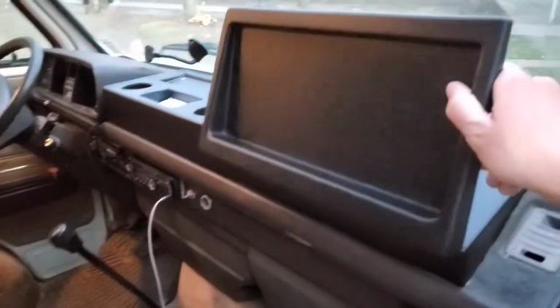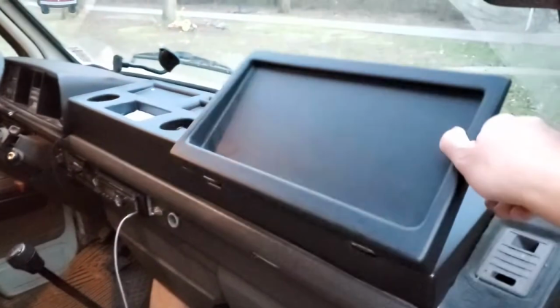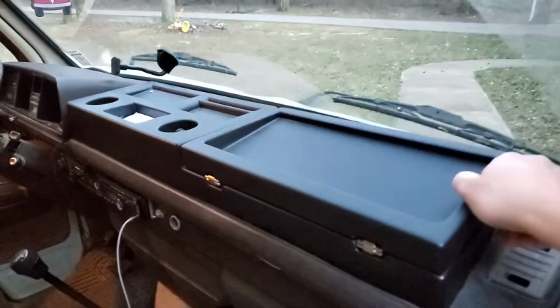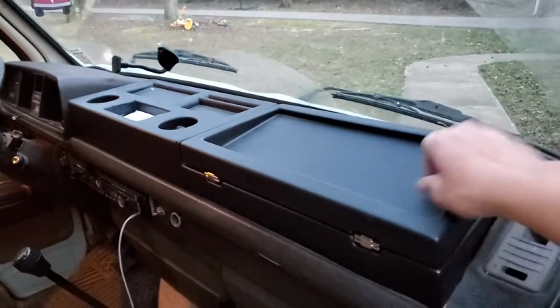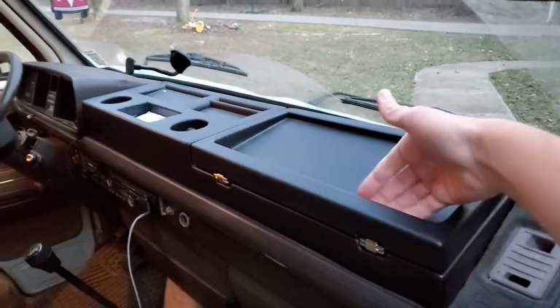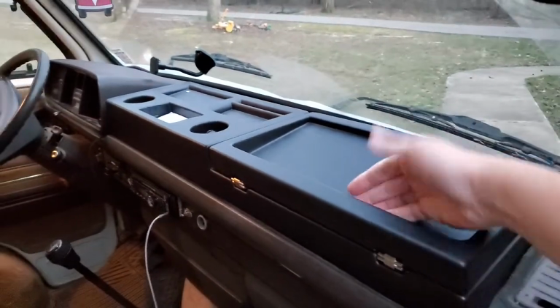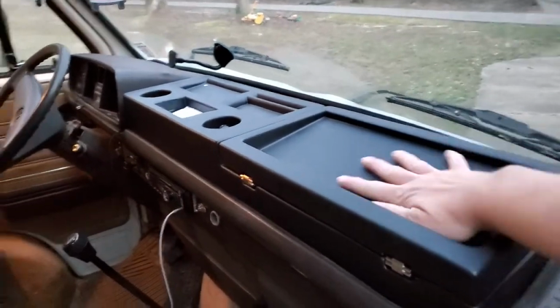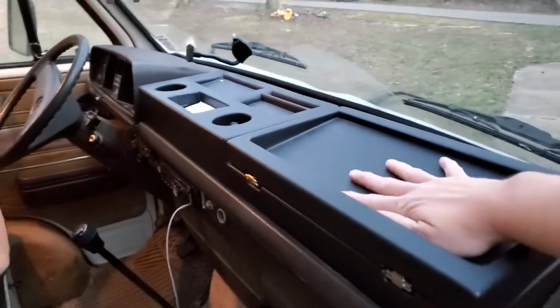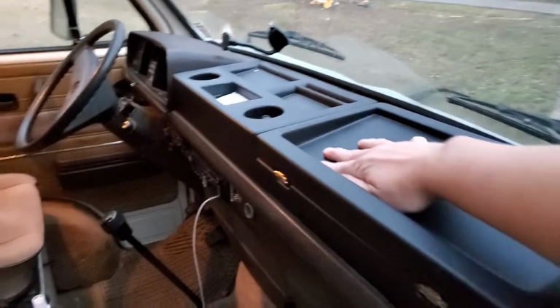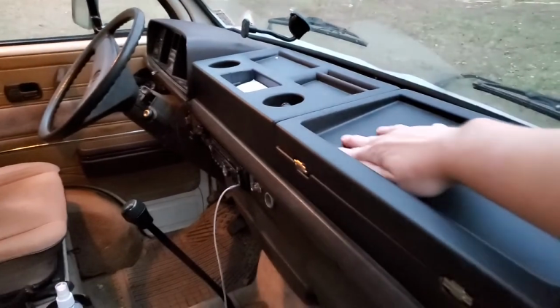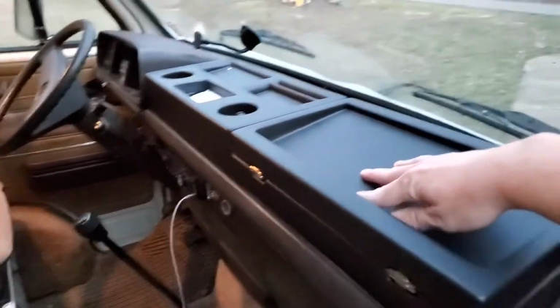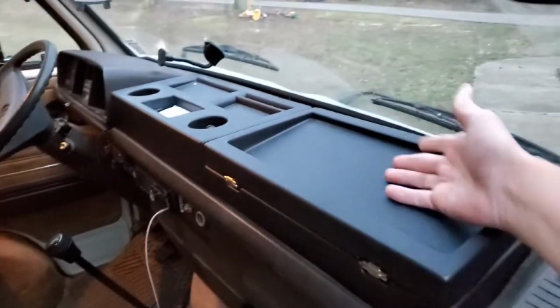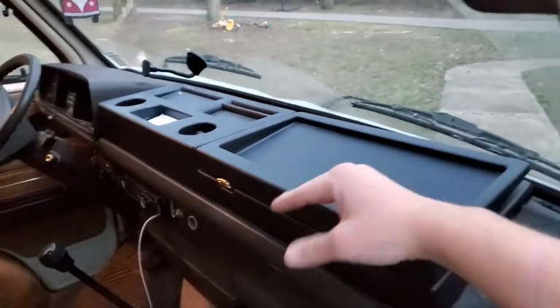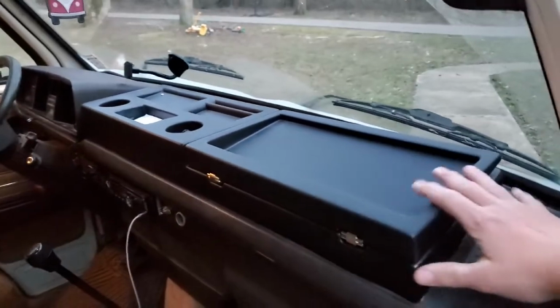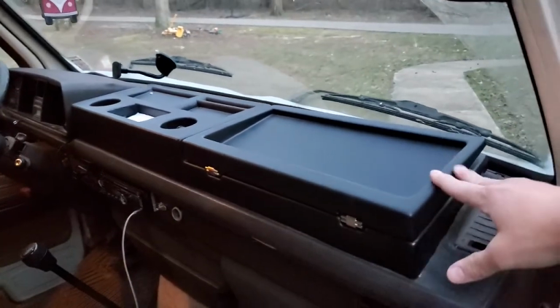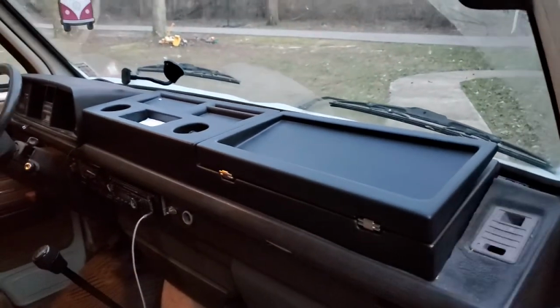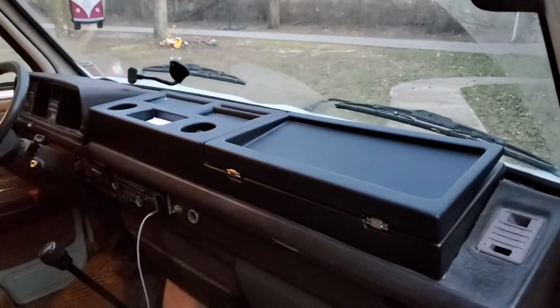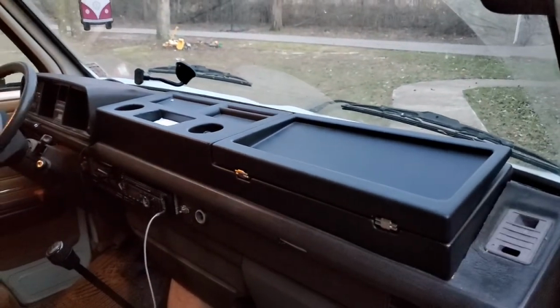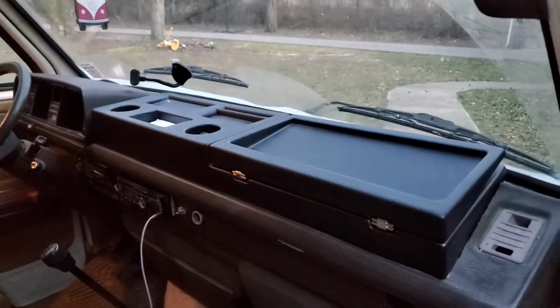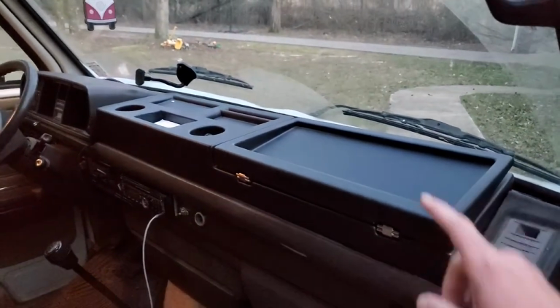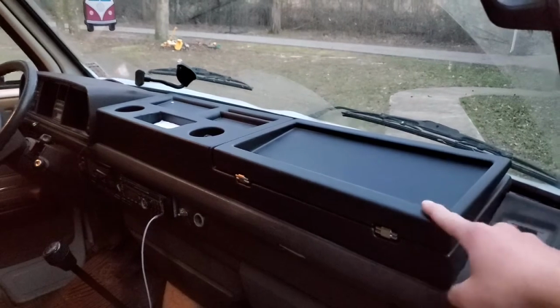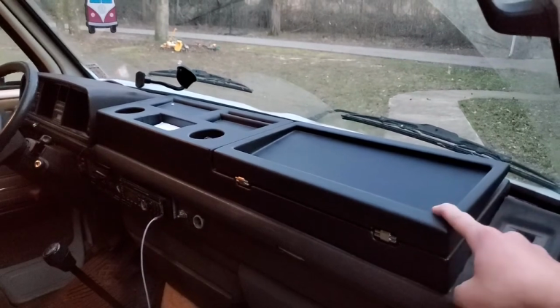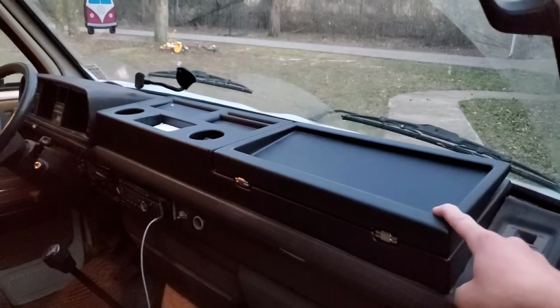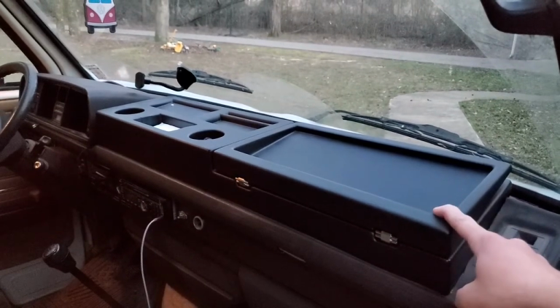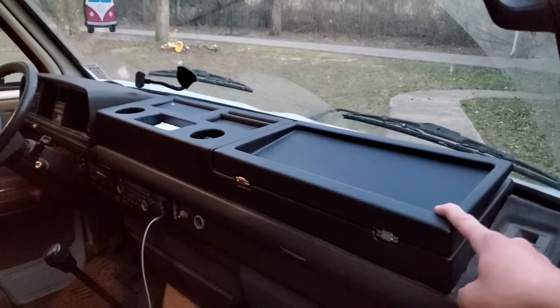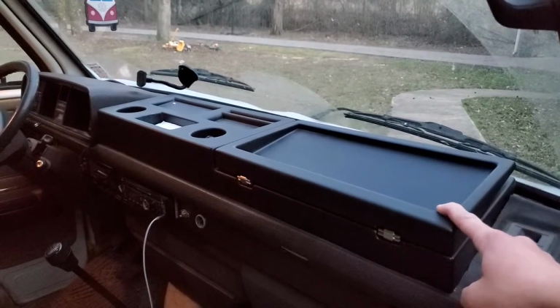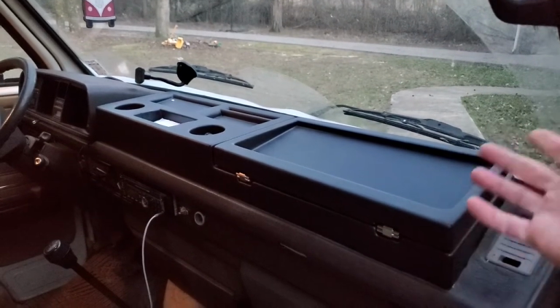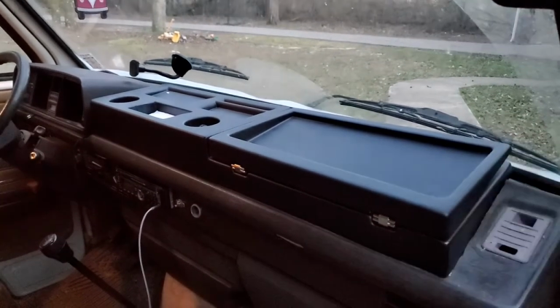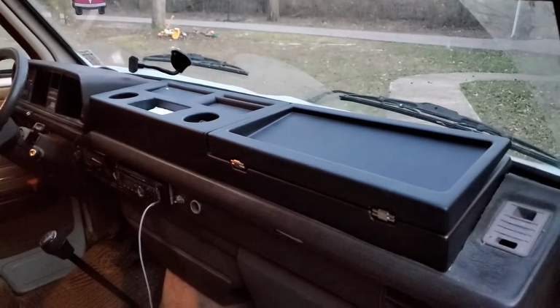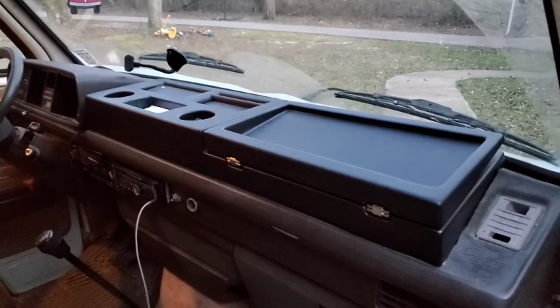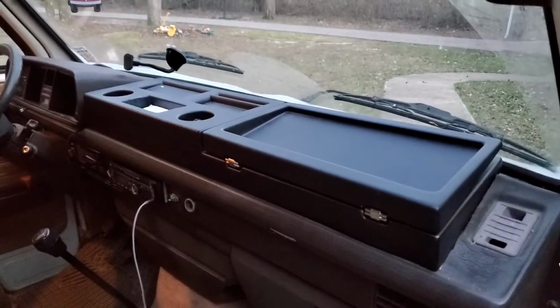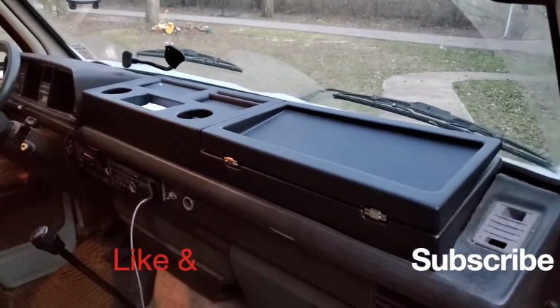And when it's folded shut they still have a nice place, because this has got a little lip on here so stuff won't fall out. And that's about it. I hope you like it. I'll put a link down below for Bus Depot so you can see your options. Thanks, have a good one.